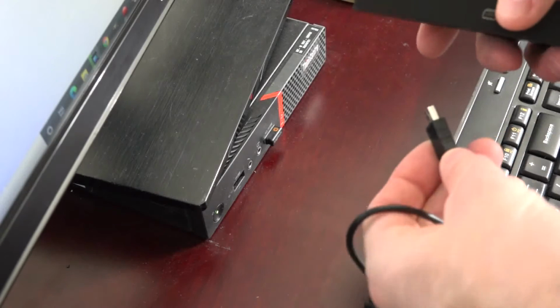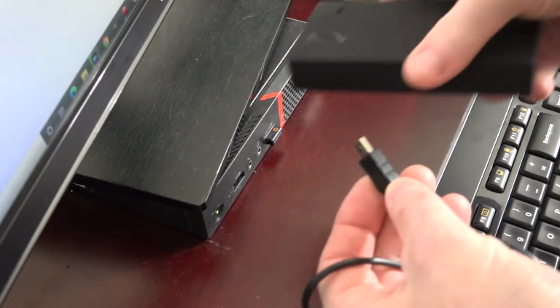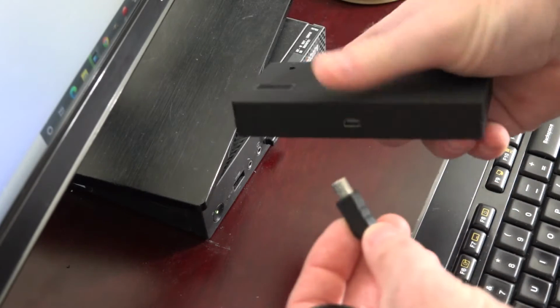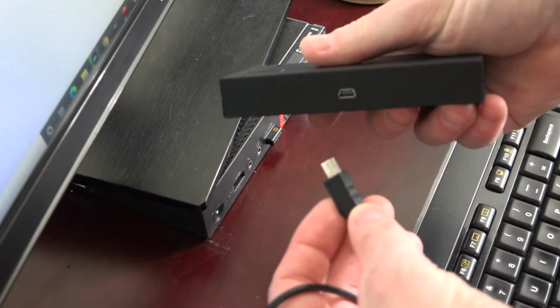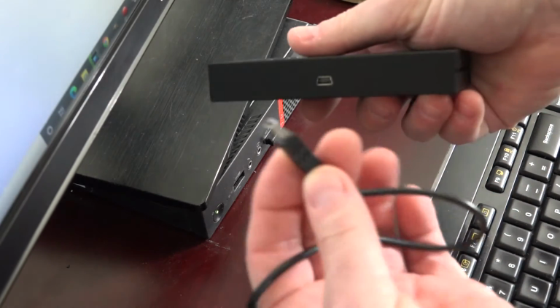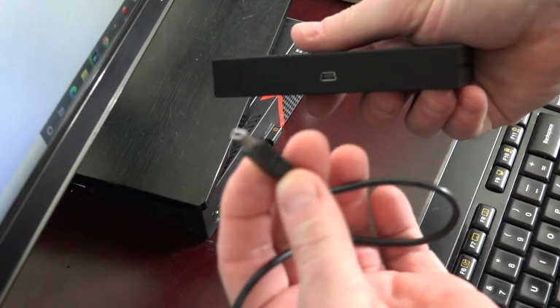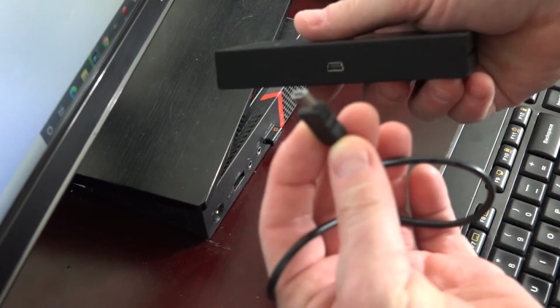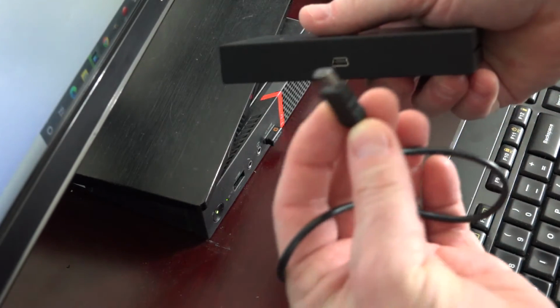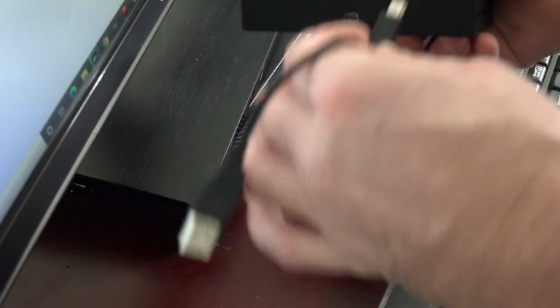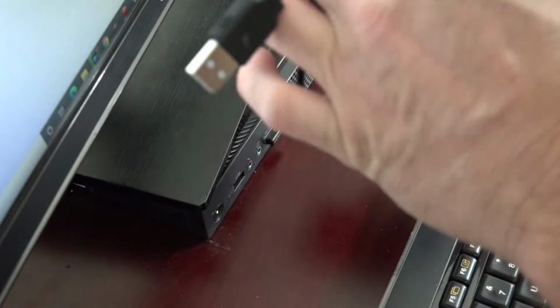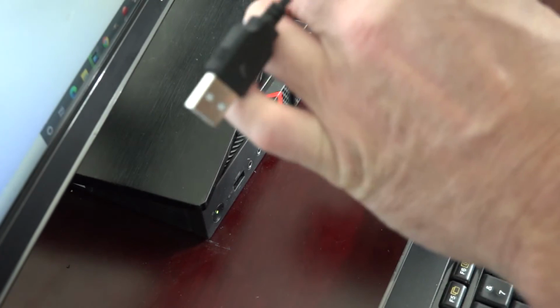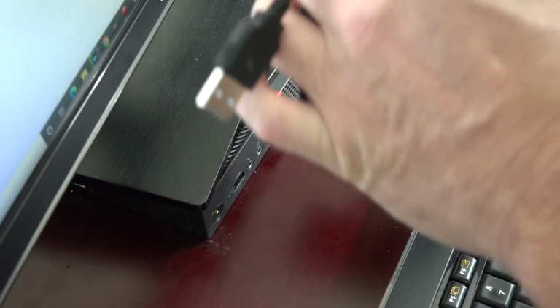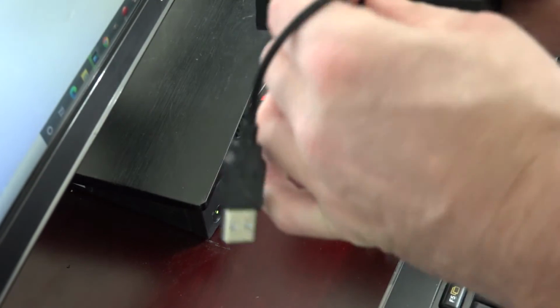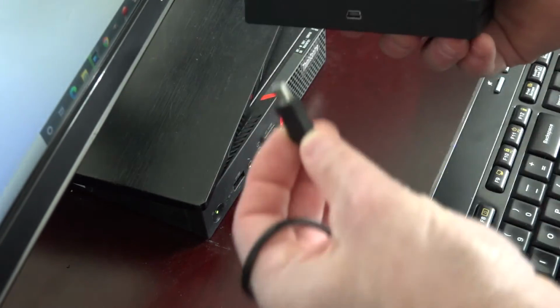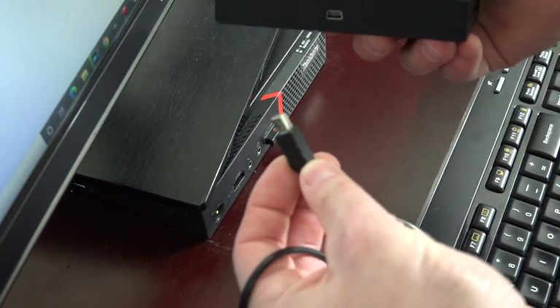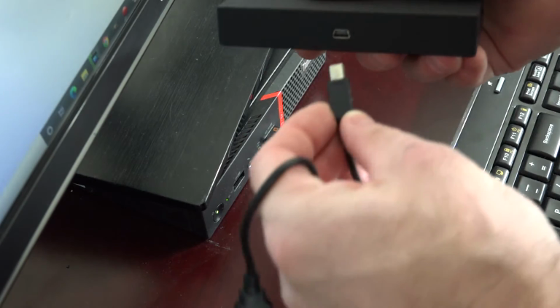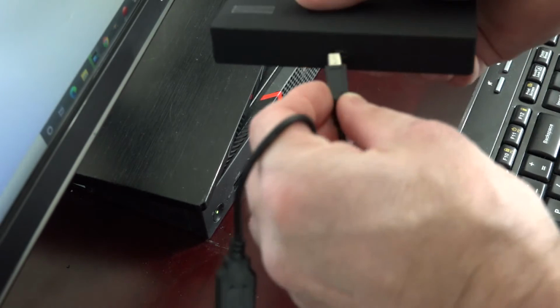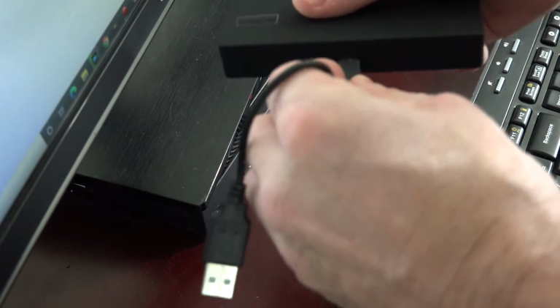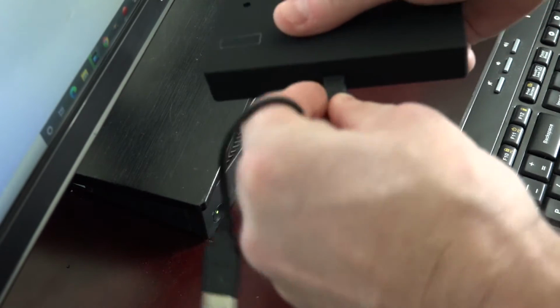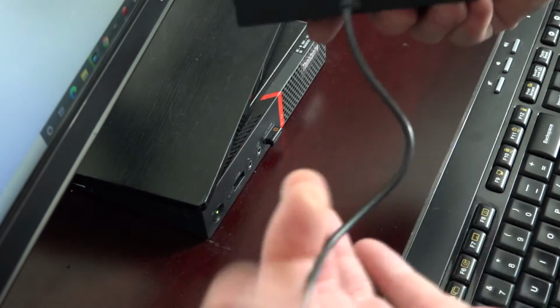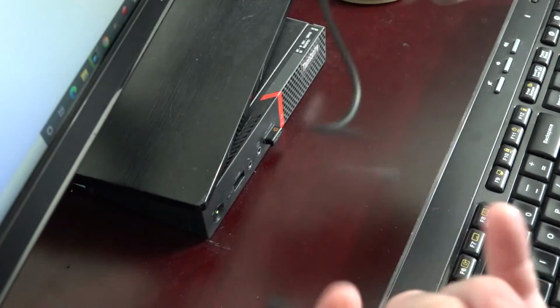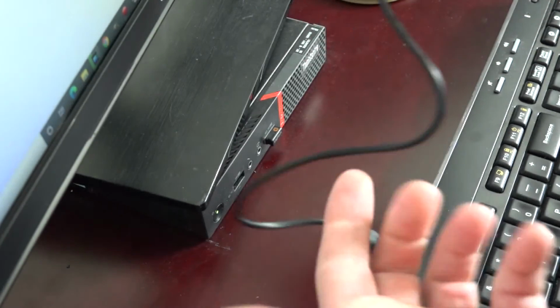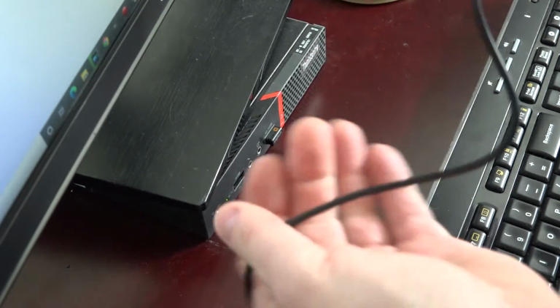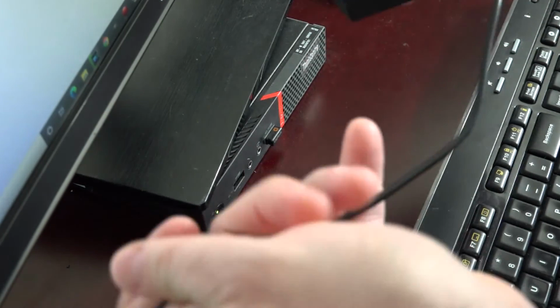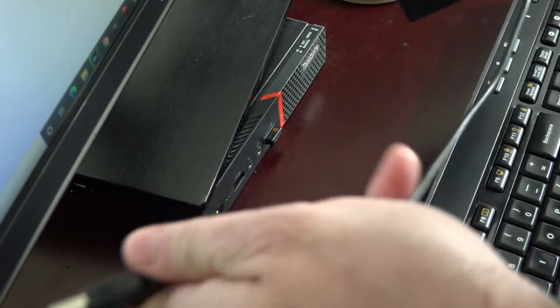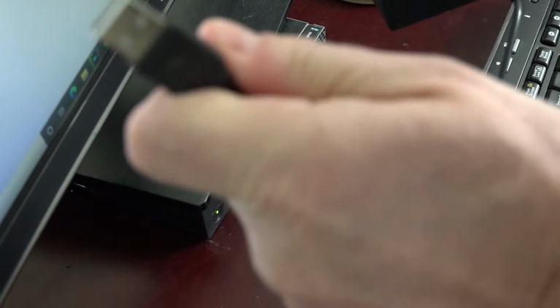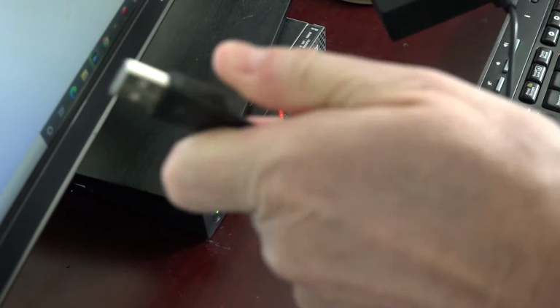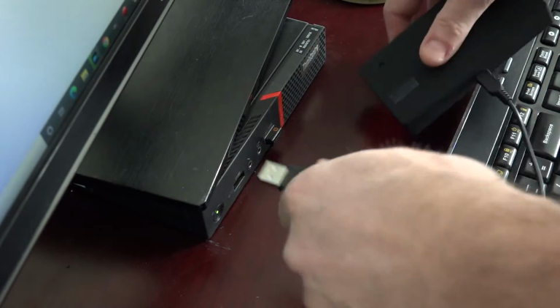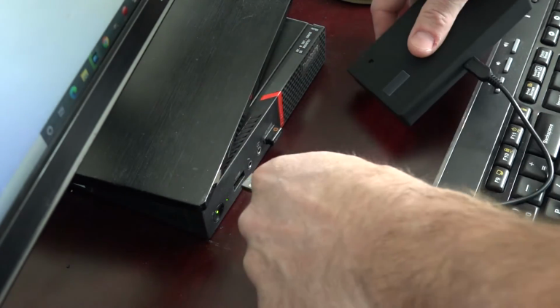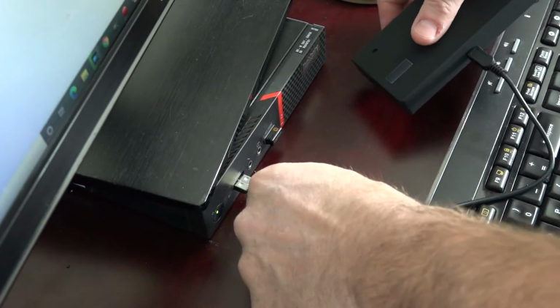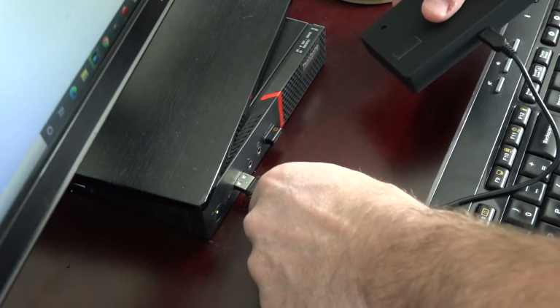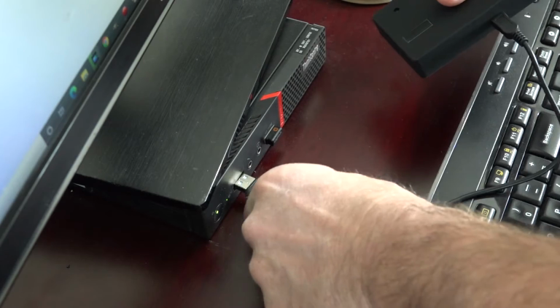To attach the camera to the computer, you want to plug in the wire that comes with the camera into the back of the camera and the other end into the computer.